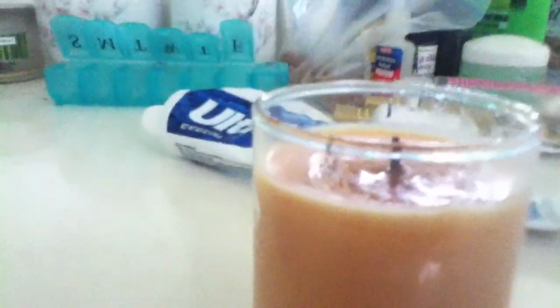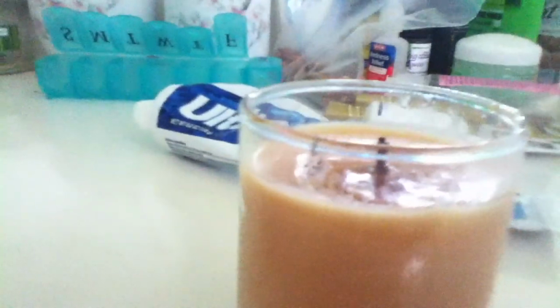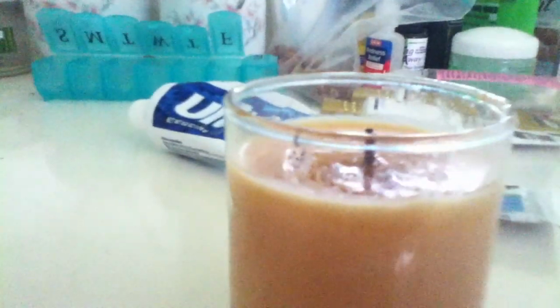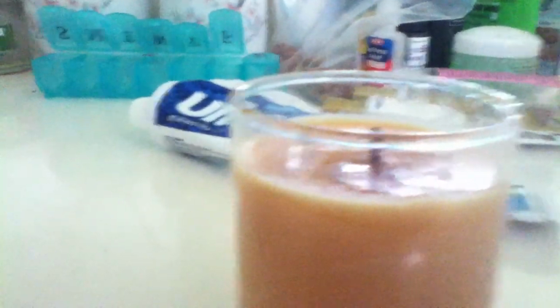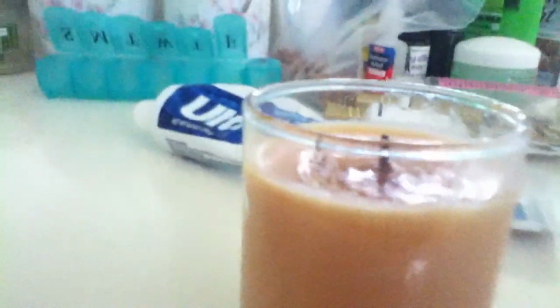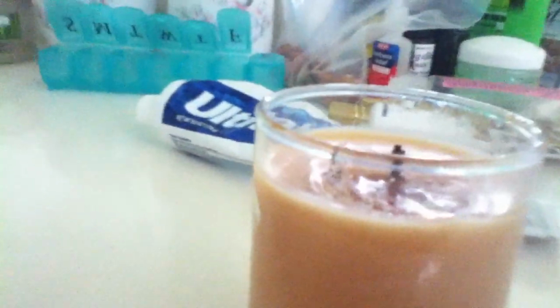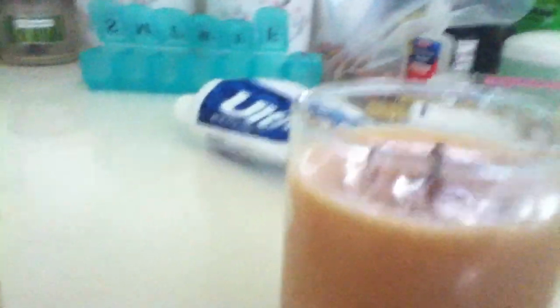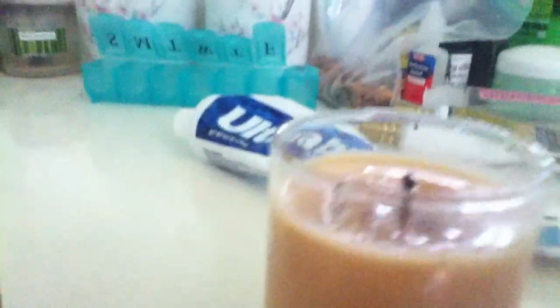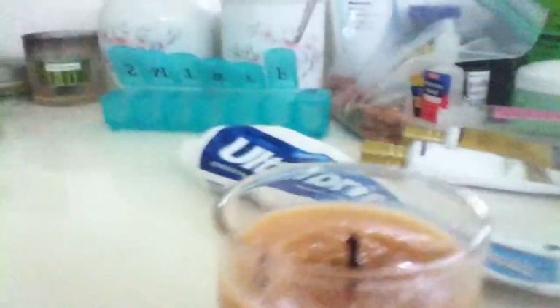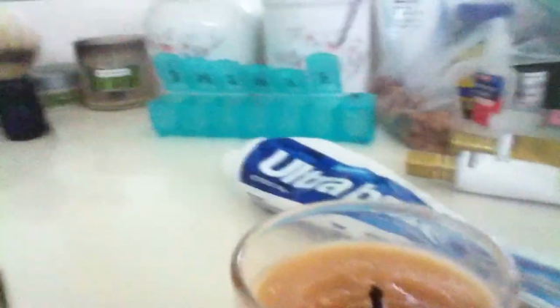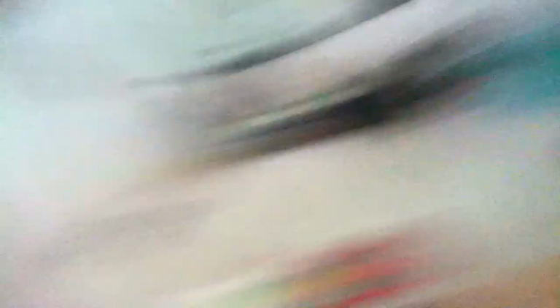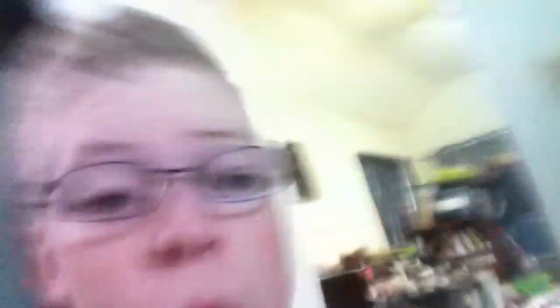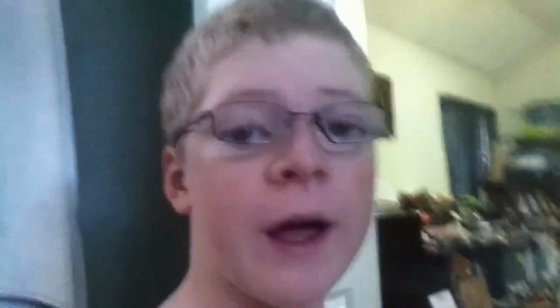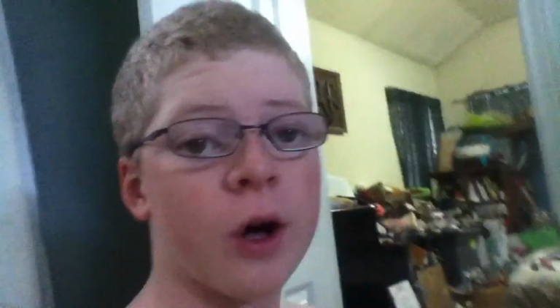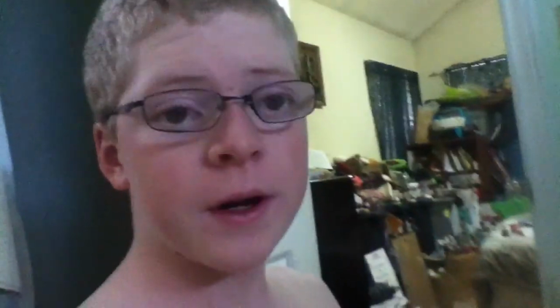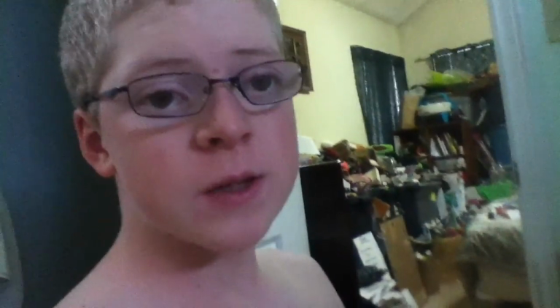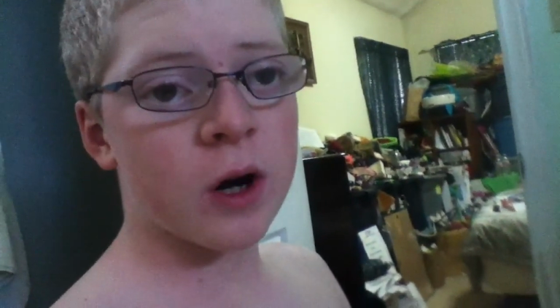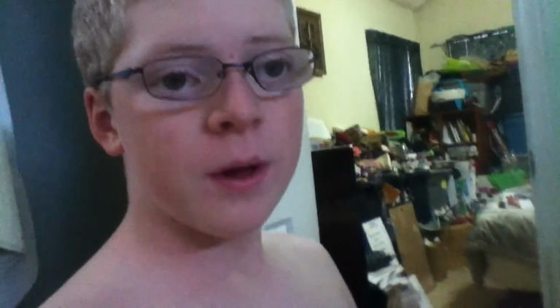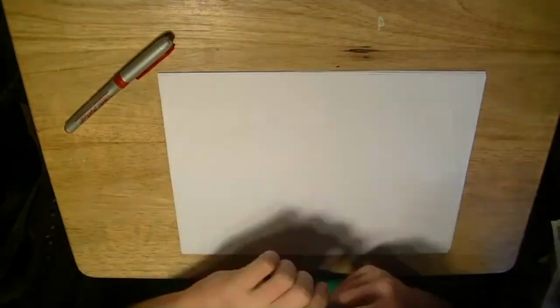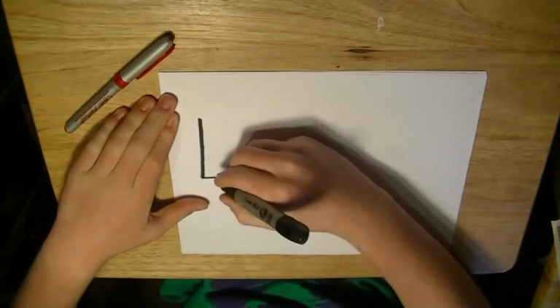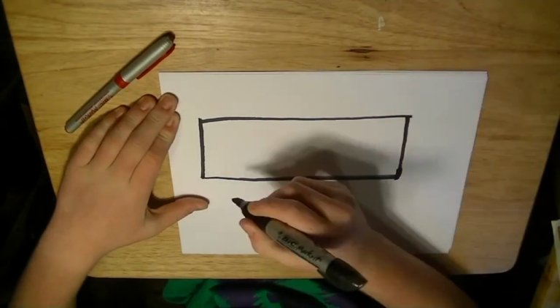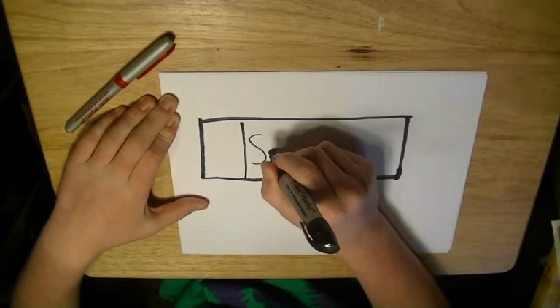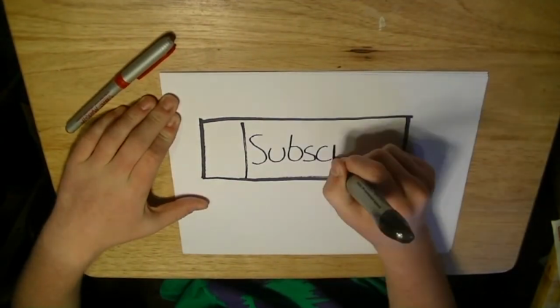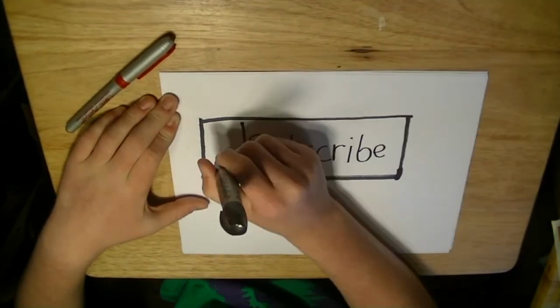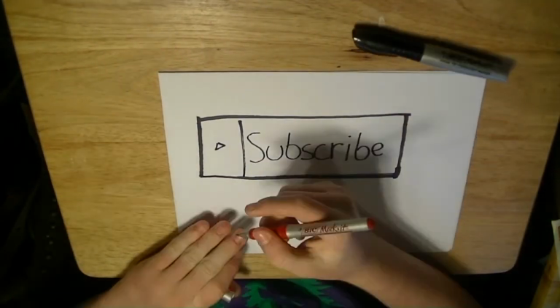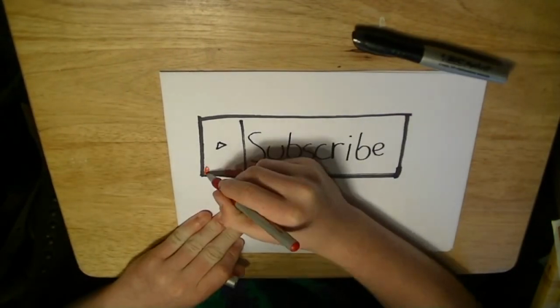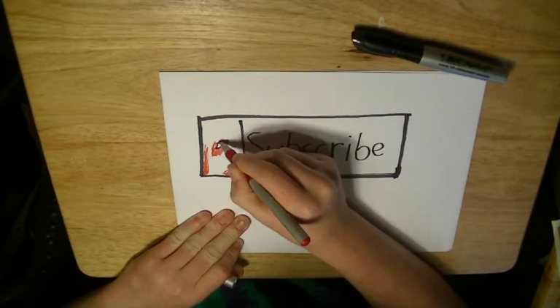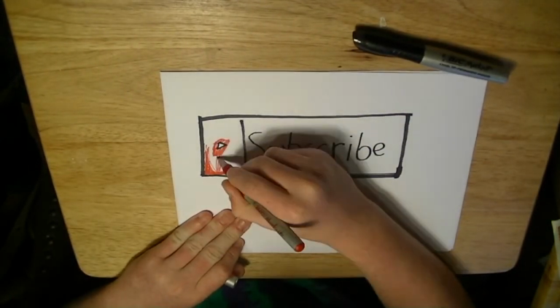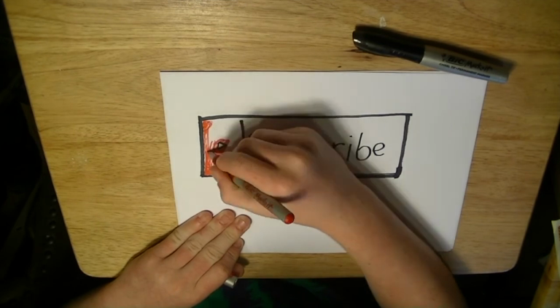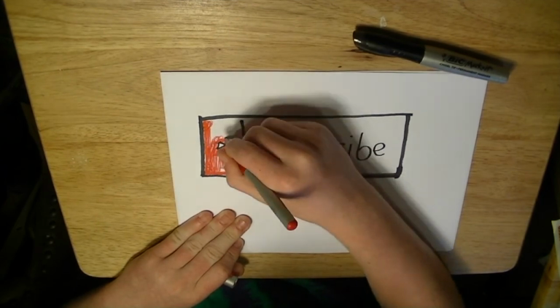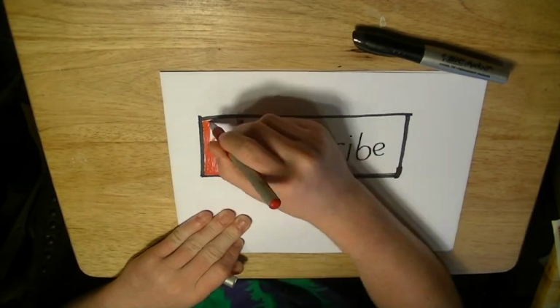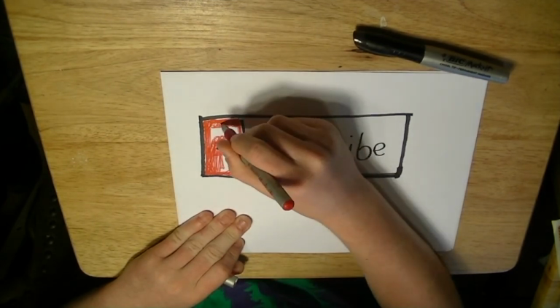I hope you enjoyed. Don't forget to like, comment, and subscribe. If you liked this video, click the subscribe button and check out my other videos.